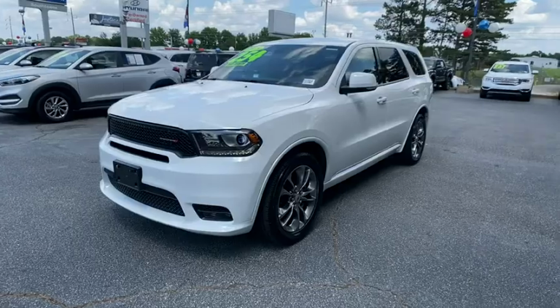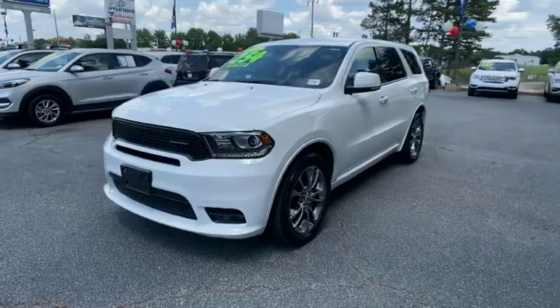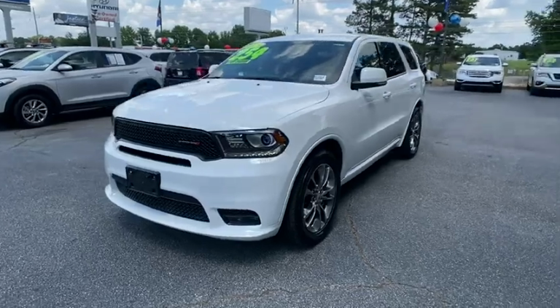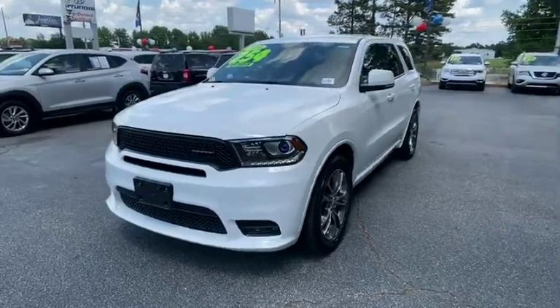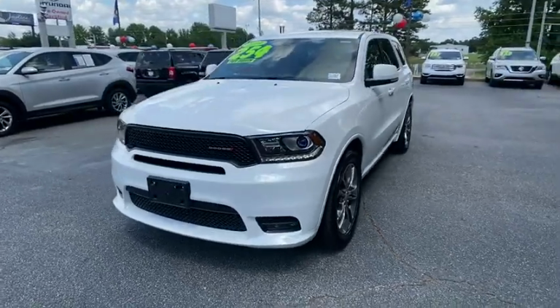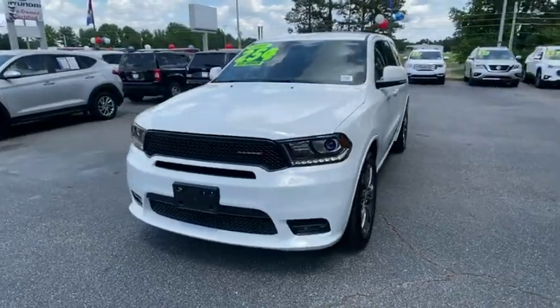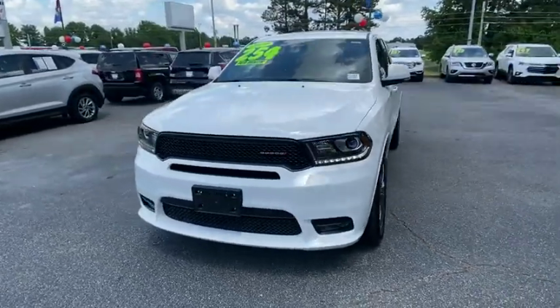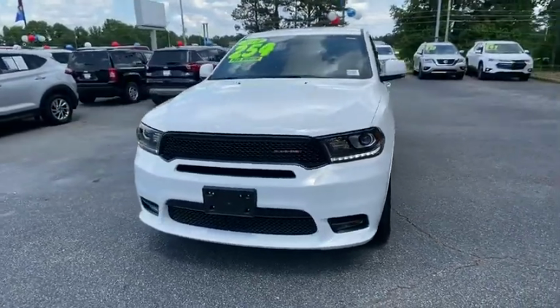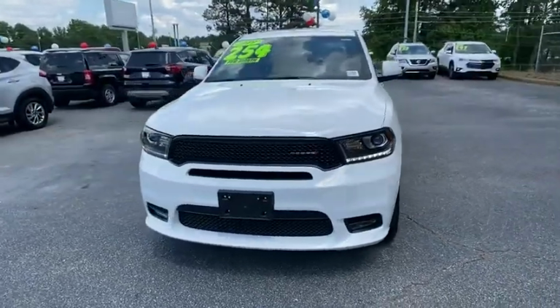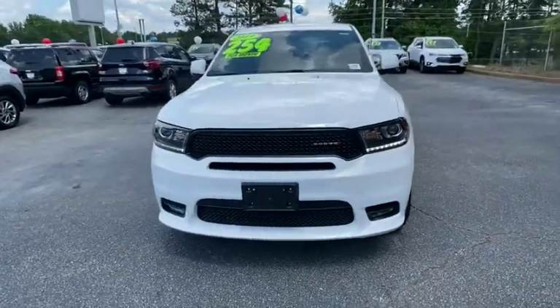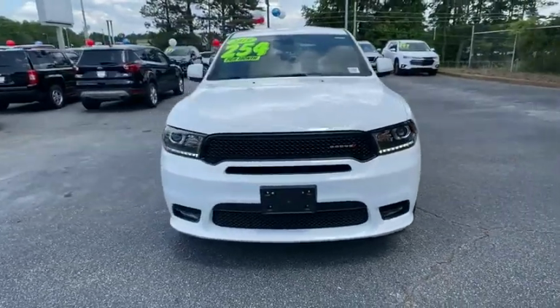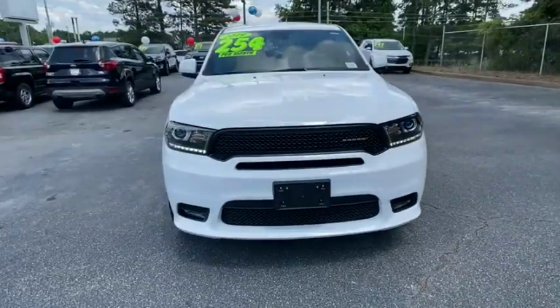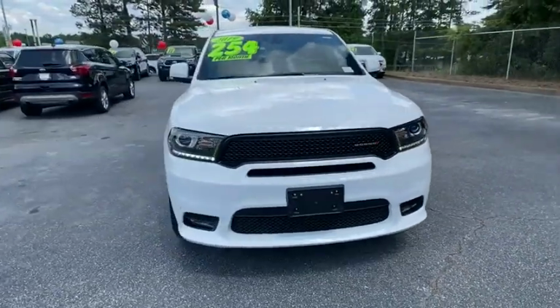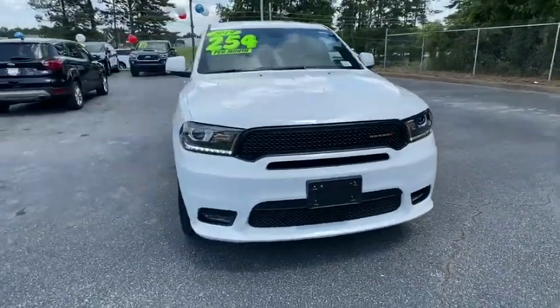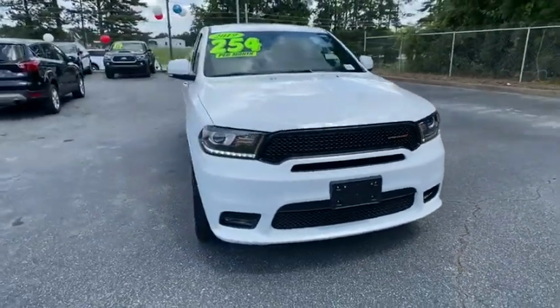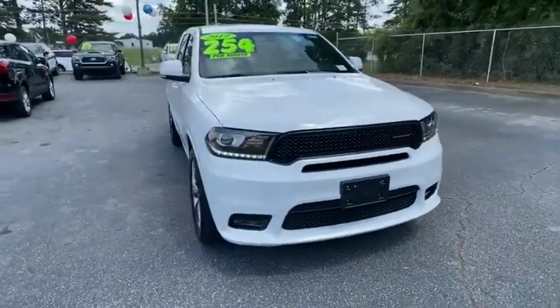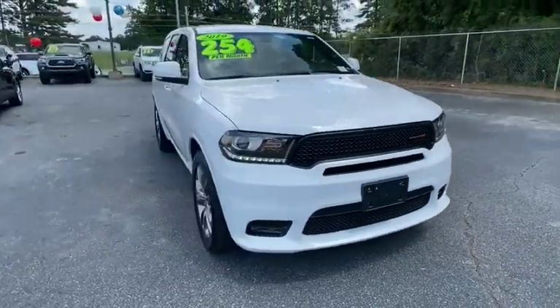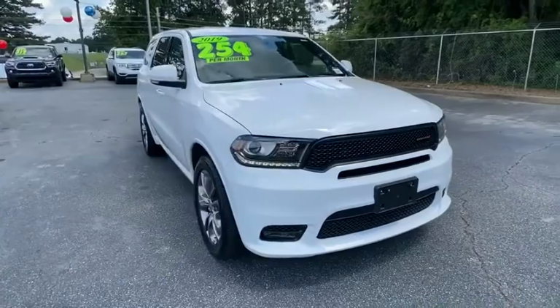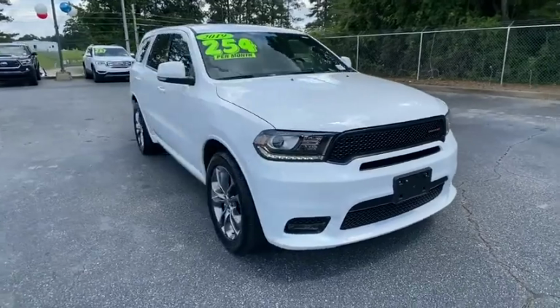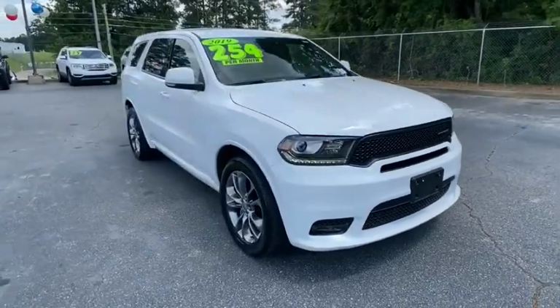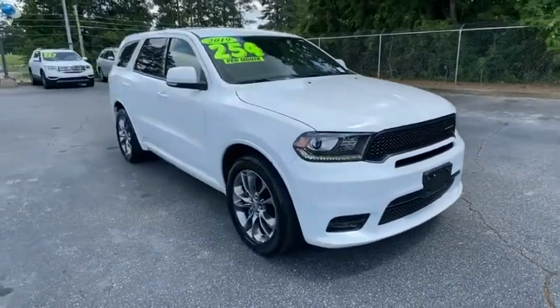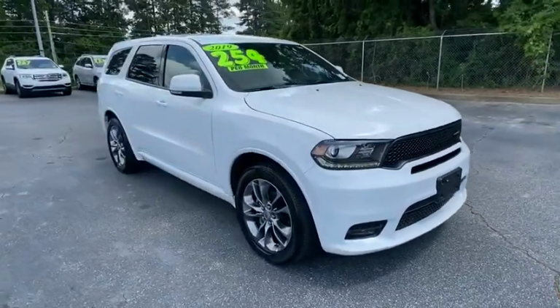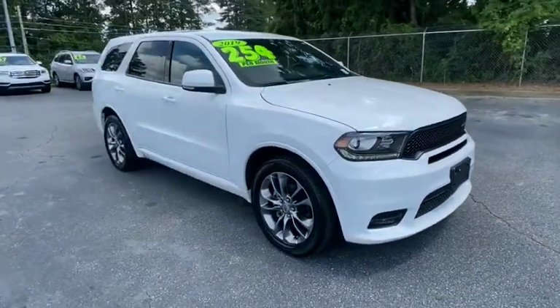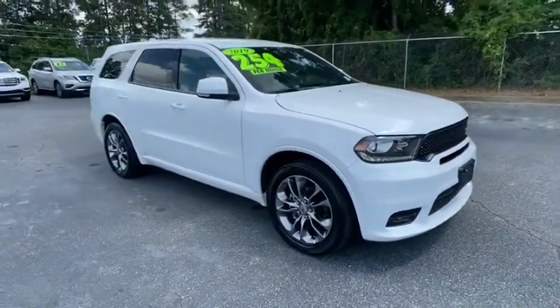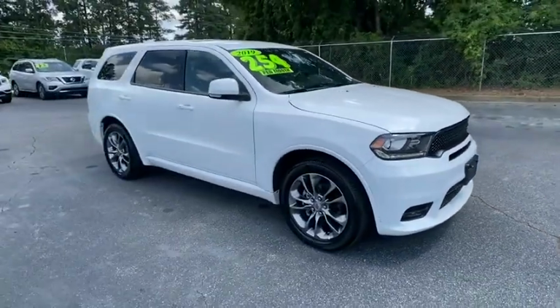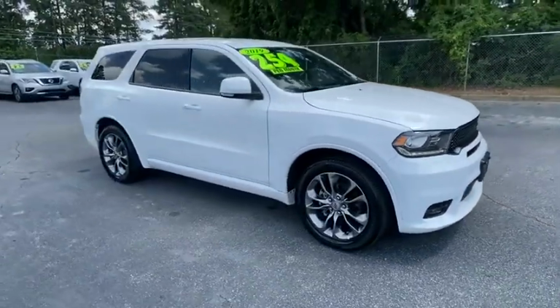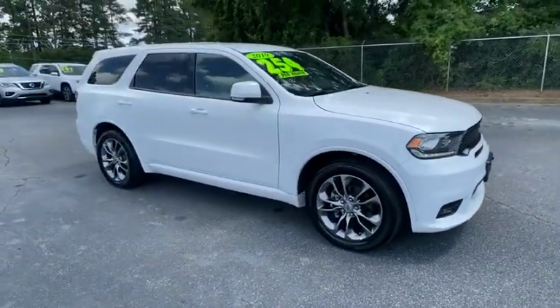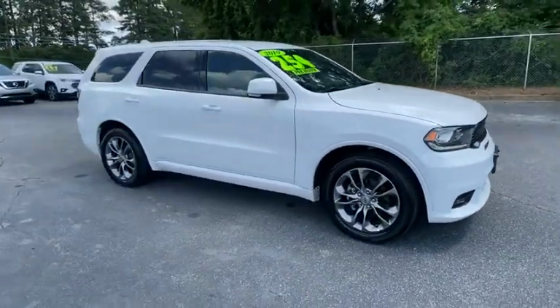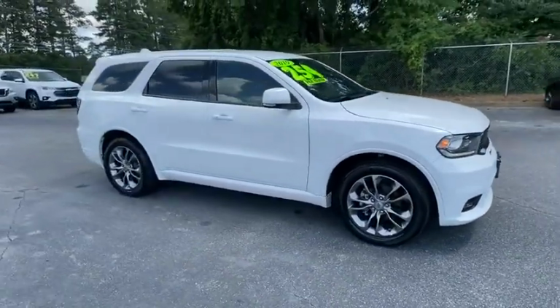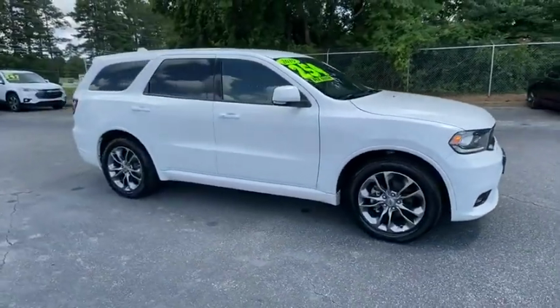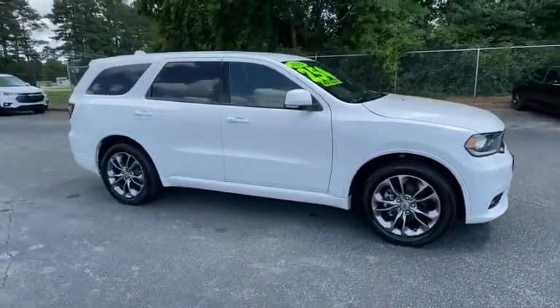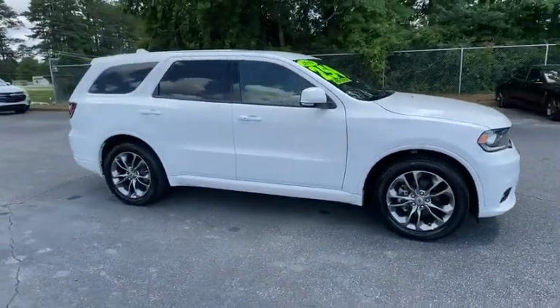You are going to love the 2019 Dodge Durango. The Durango allows you and your family to travel in style and comfort while towing your camper or boat.